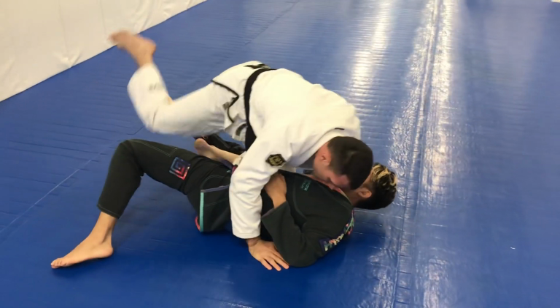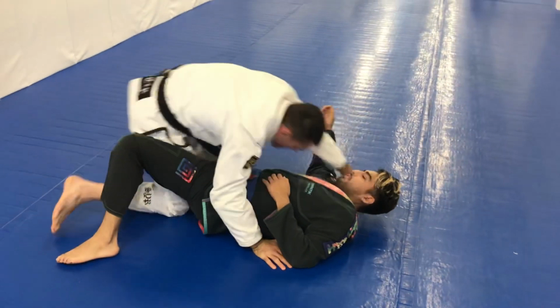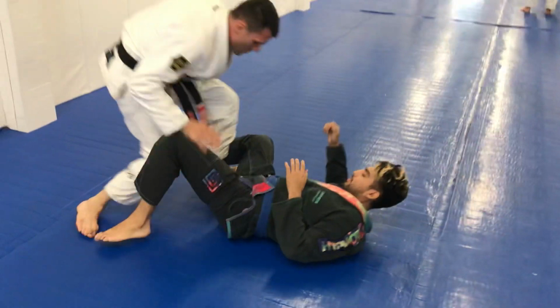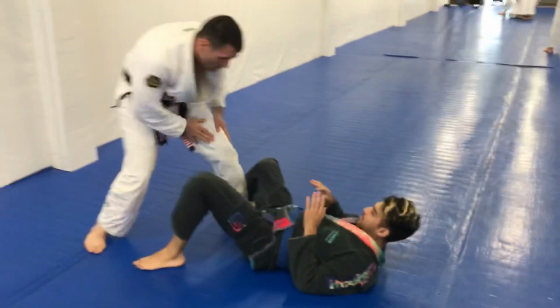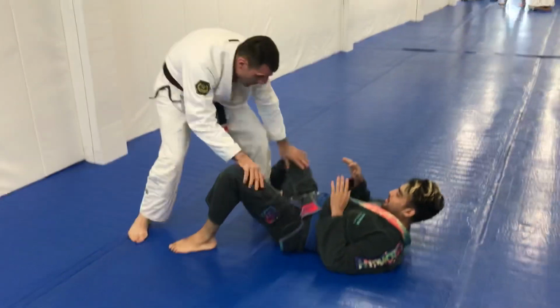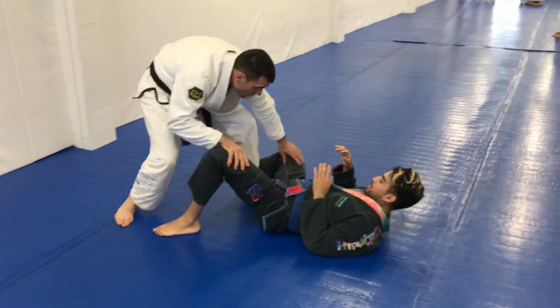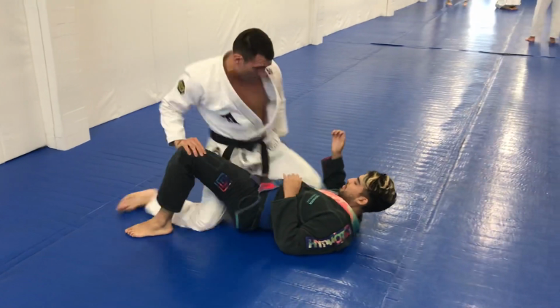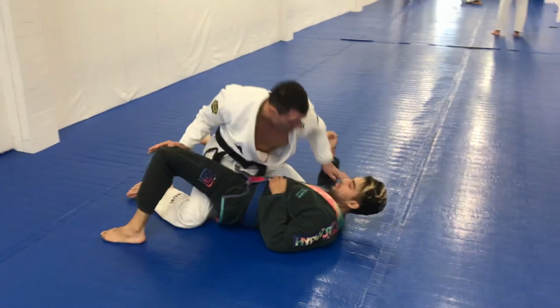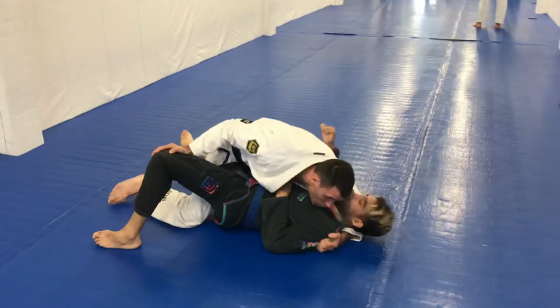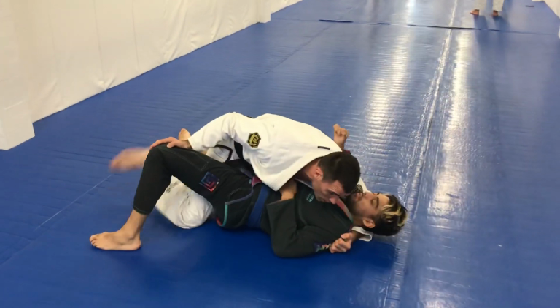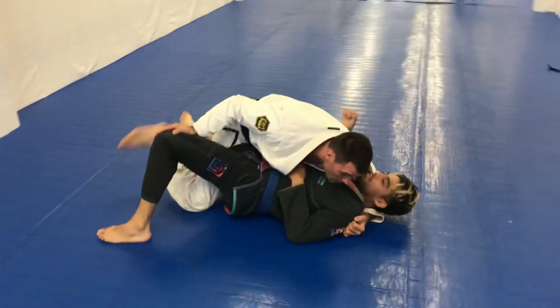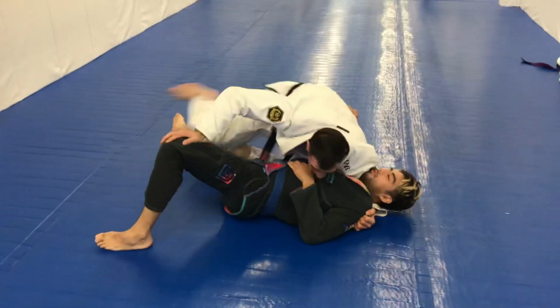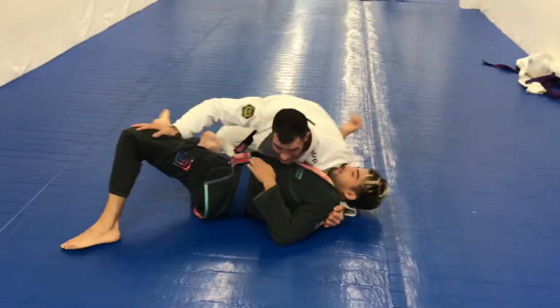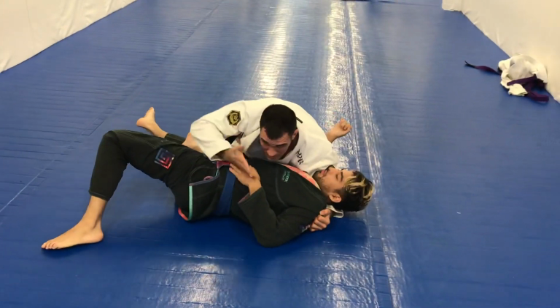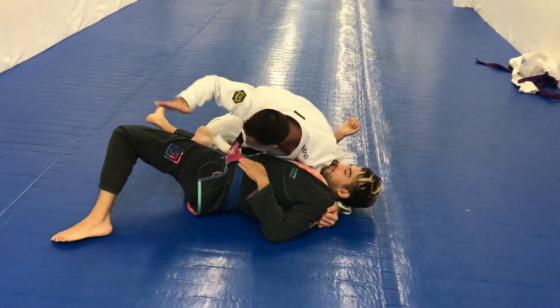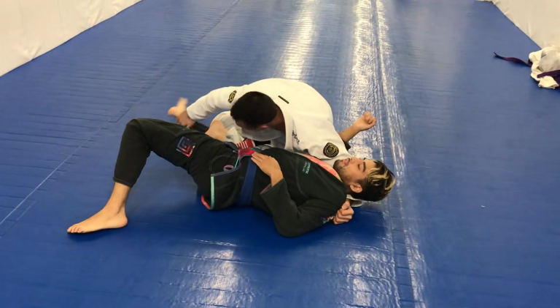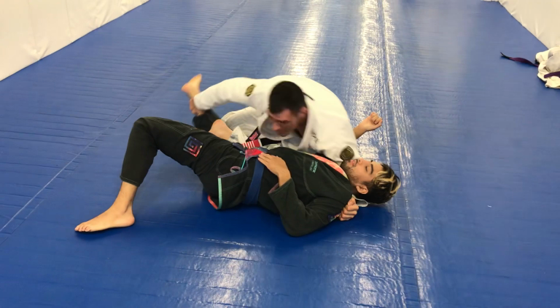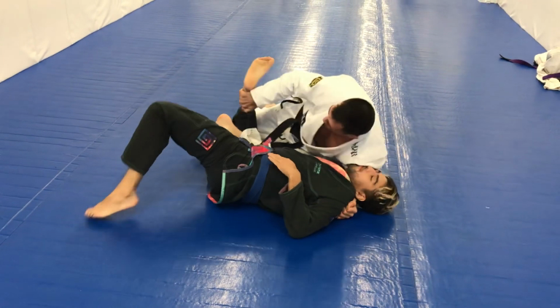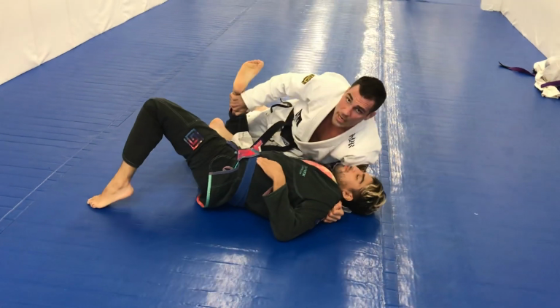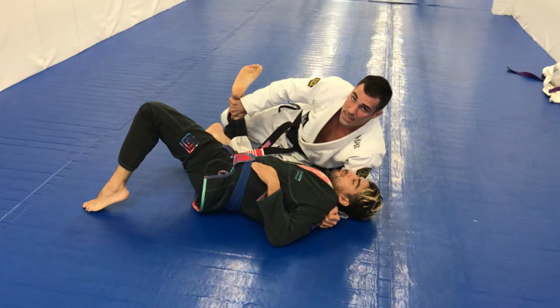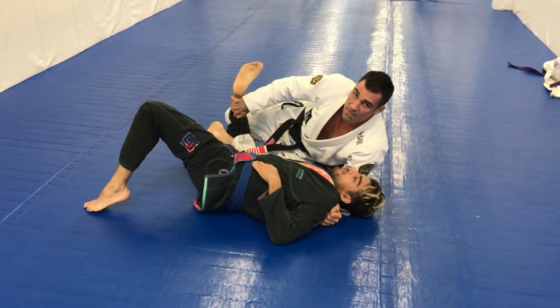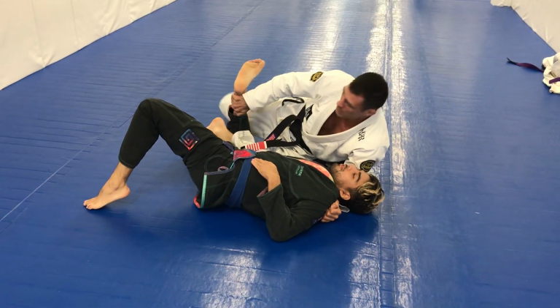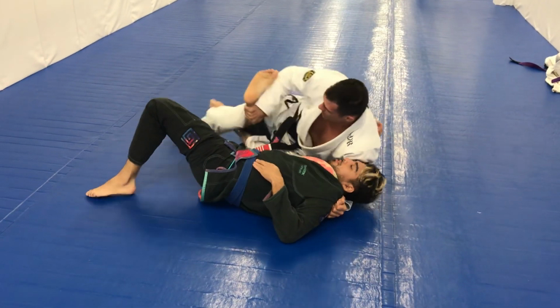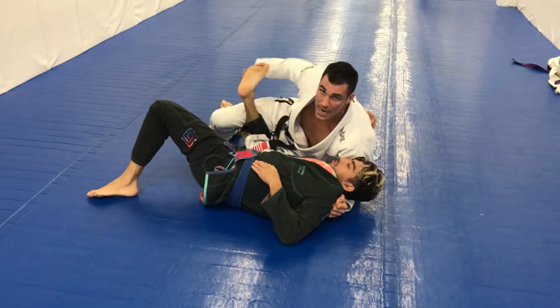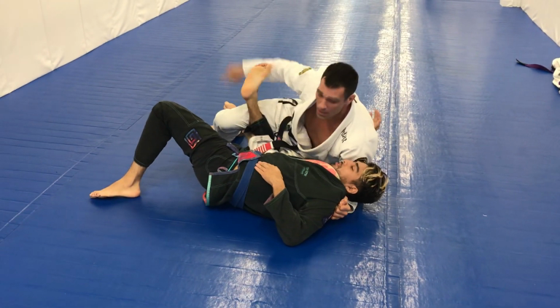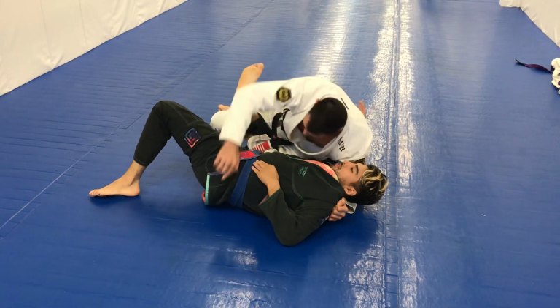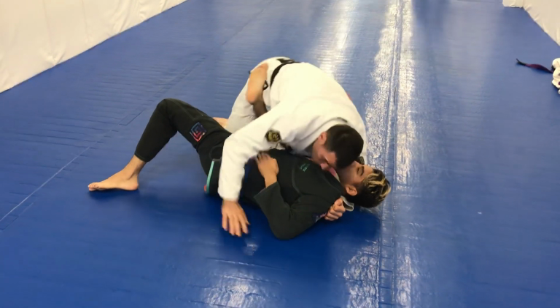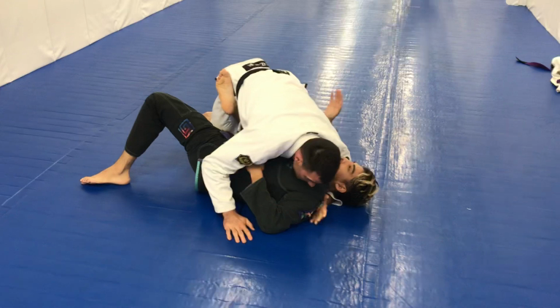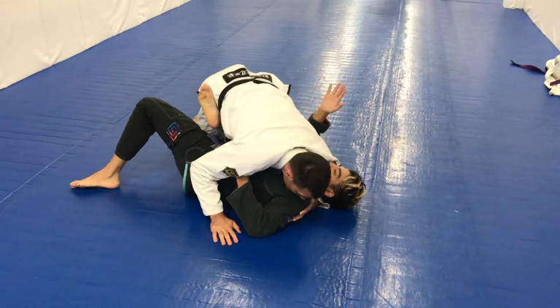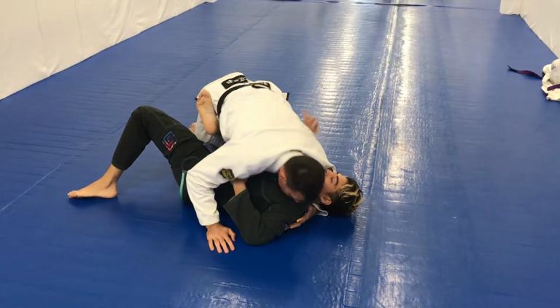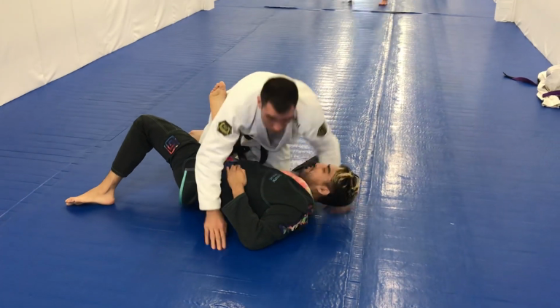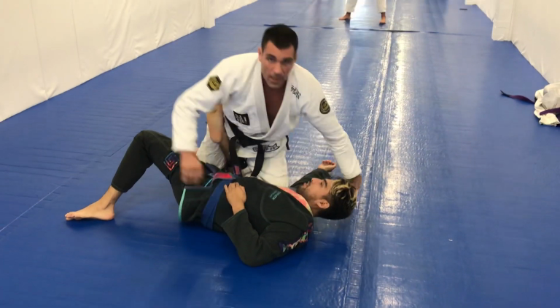So again: lead leg, drive my knee through, hook, back step — and I want to stay close so I can grab this, pull that straight up so I can see the availability for the triangle here, and I bring my knee right up for the tap.